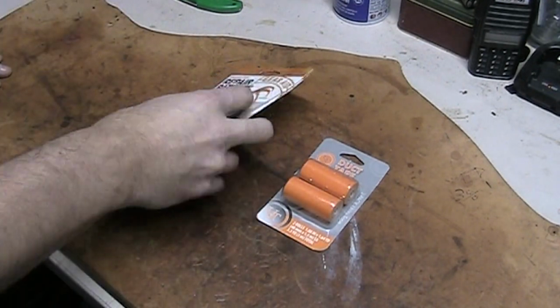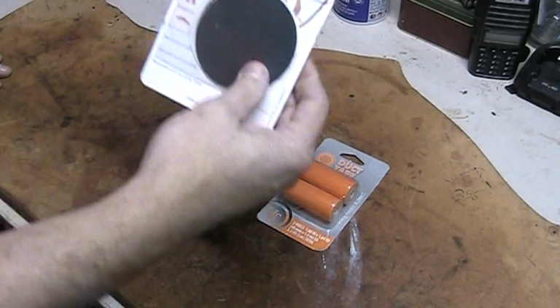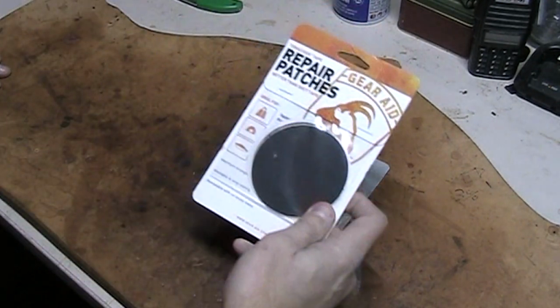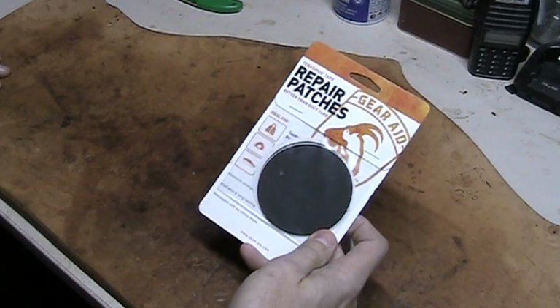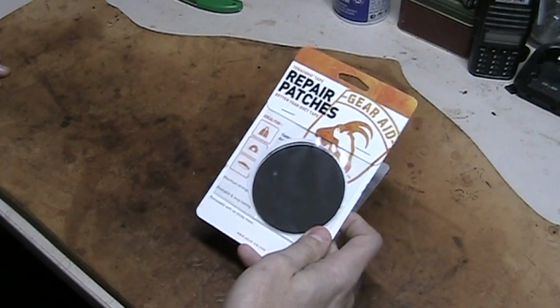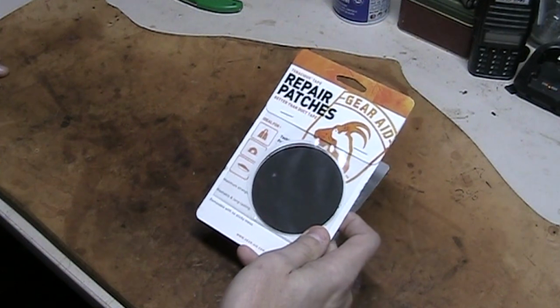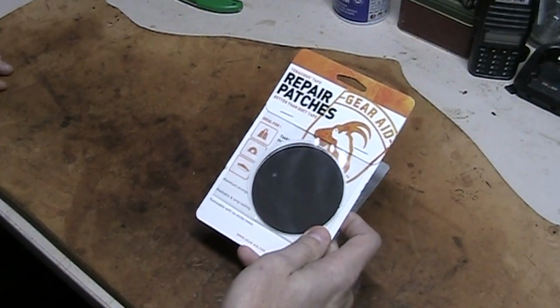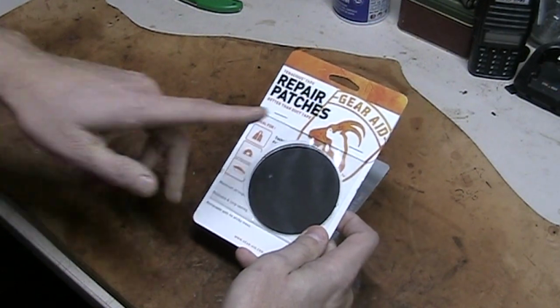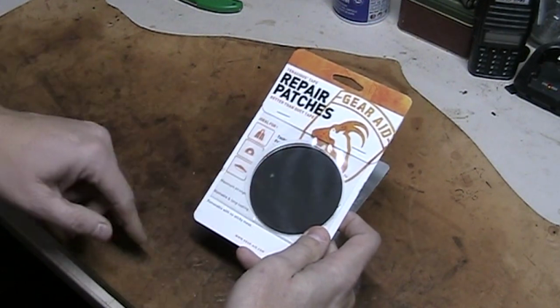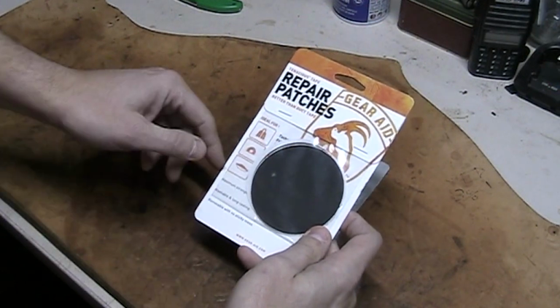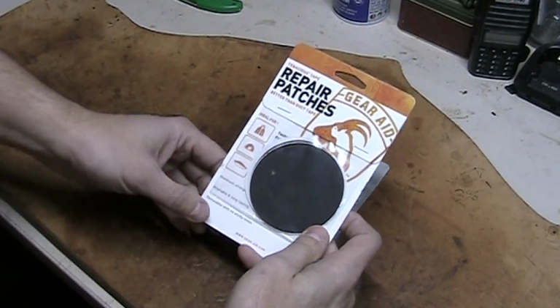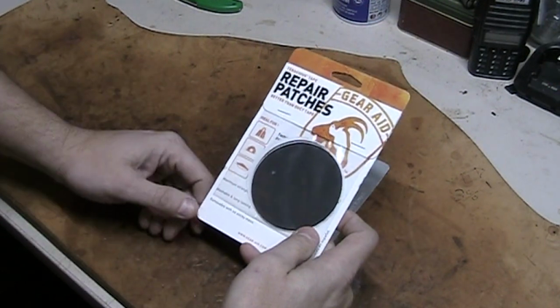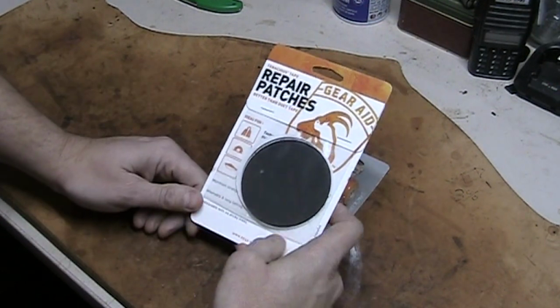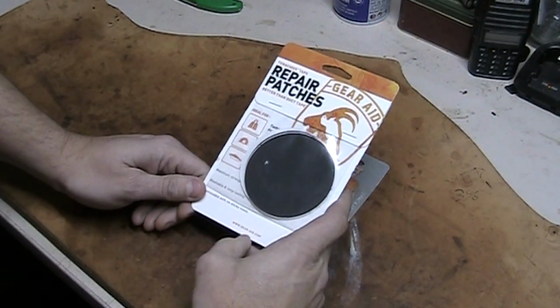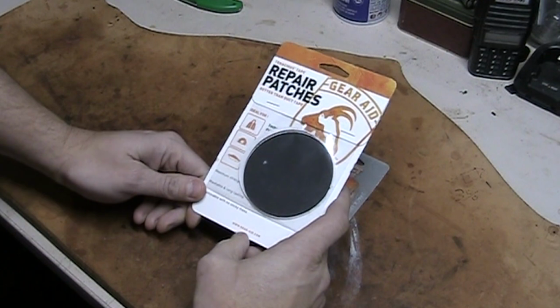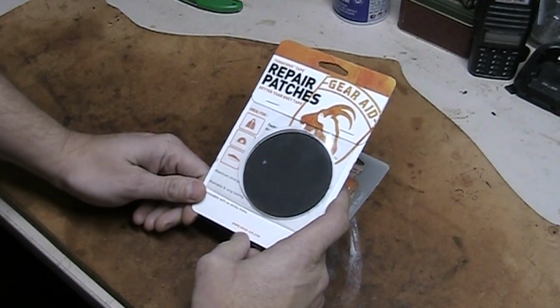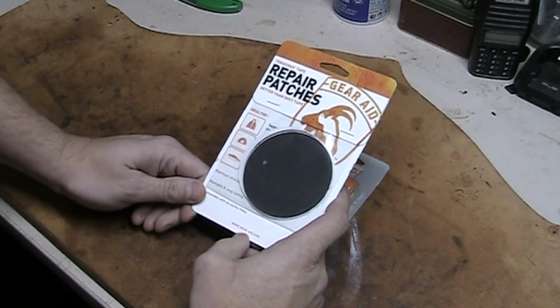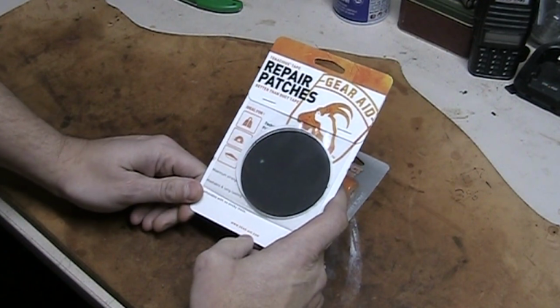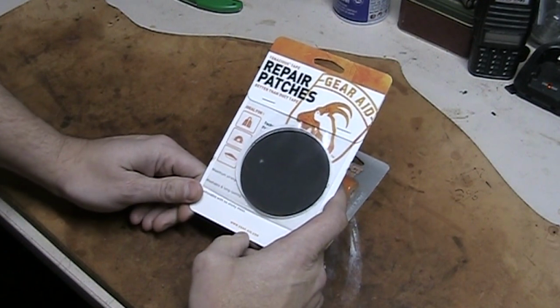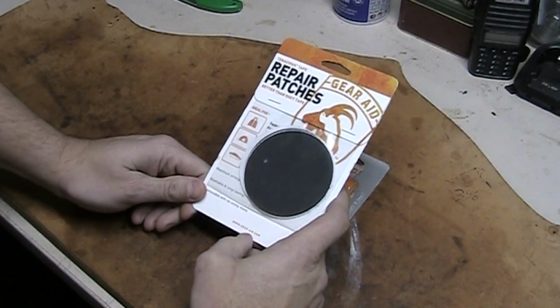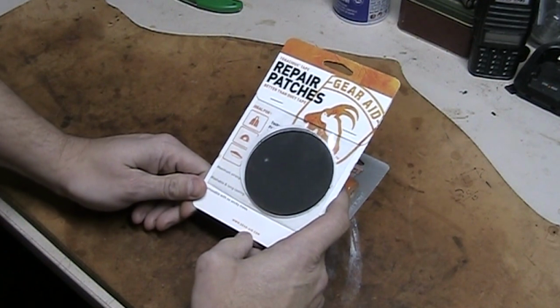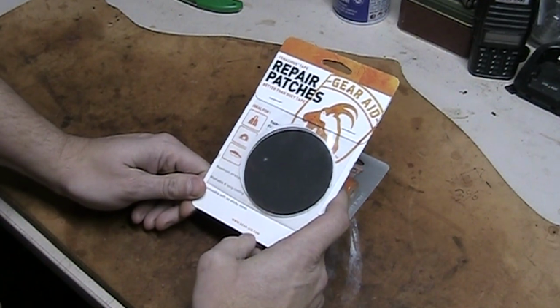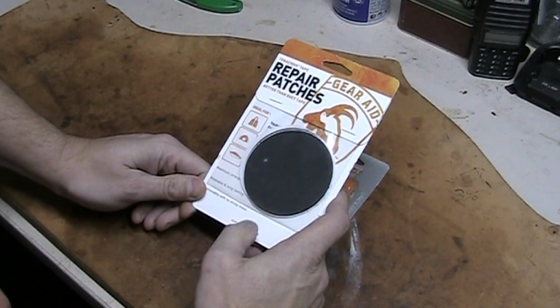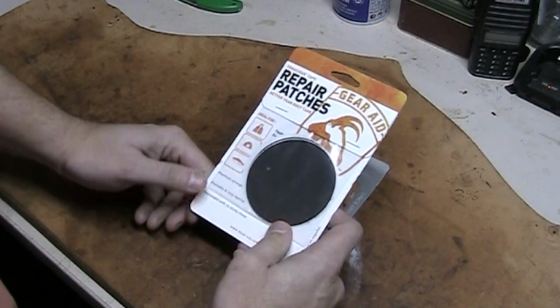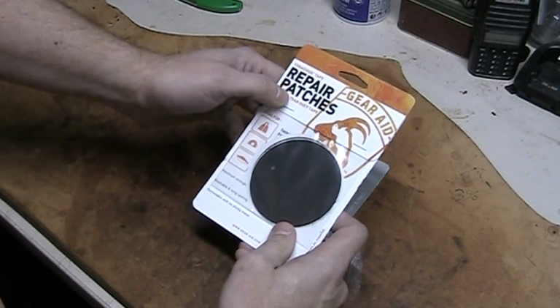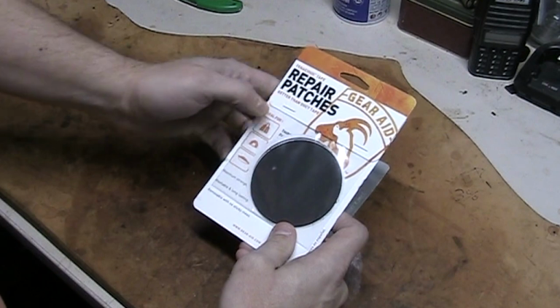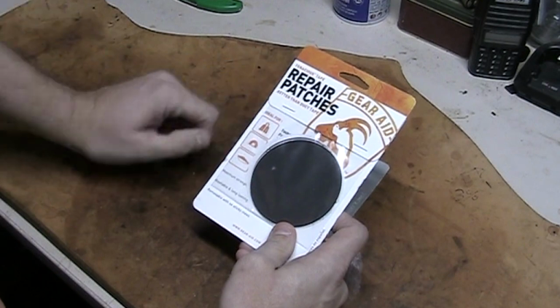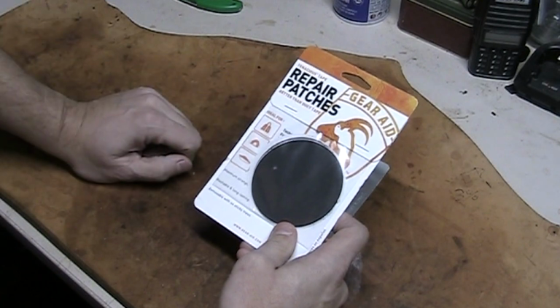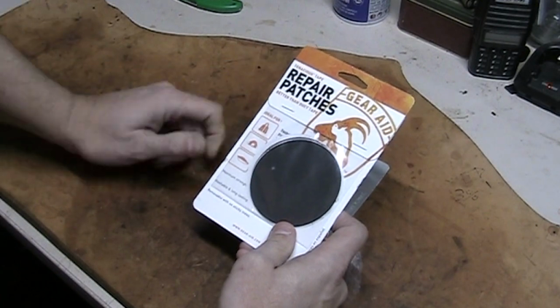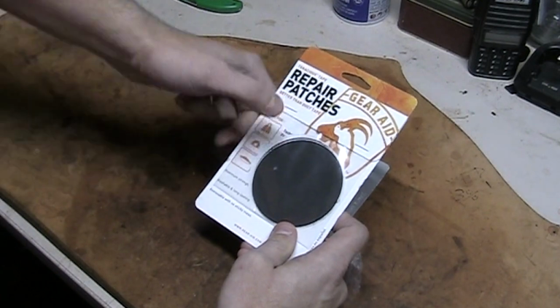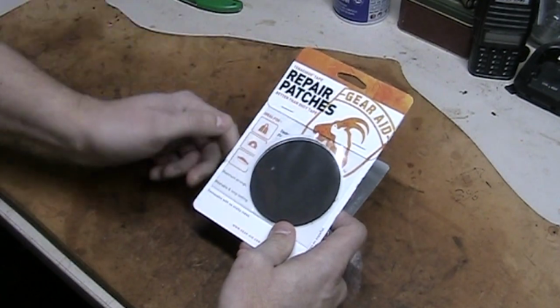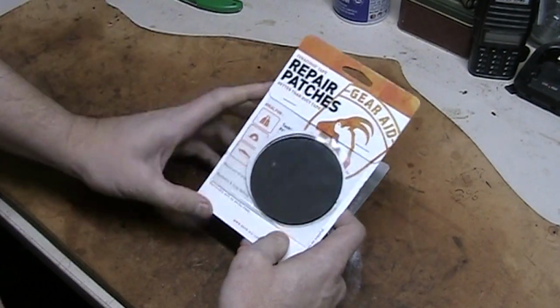So I'm going to actually put one roll of that in my day pack that I use for hiking. And then these are pretty cool too. Gear Aid is where they come from. As a matter of fact, I'll go ahead and put the website link down below for gearaid.com. But they're repair patches. It says better than duct tape.